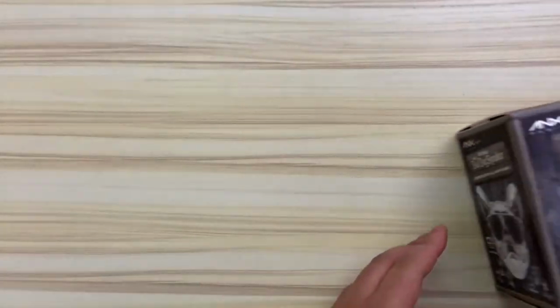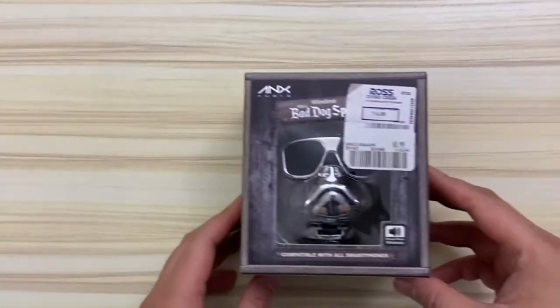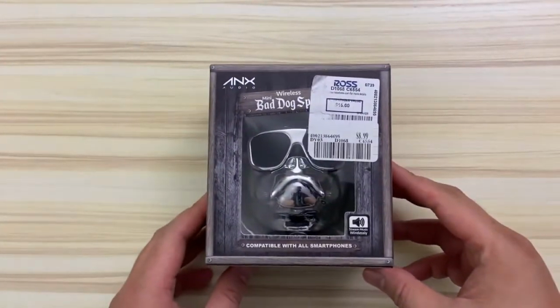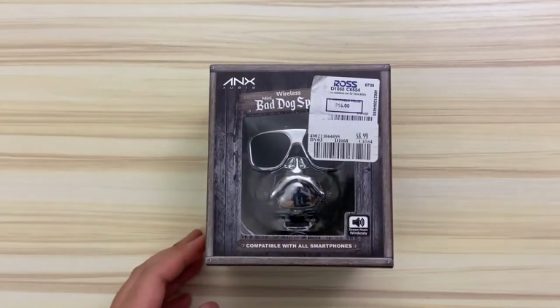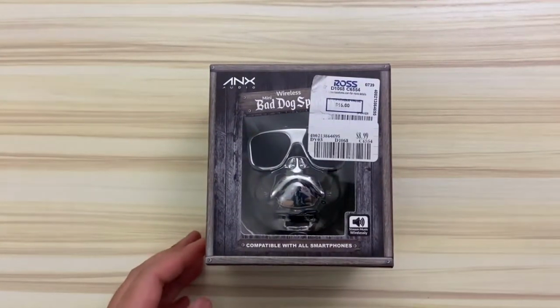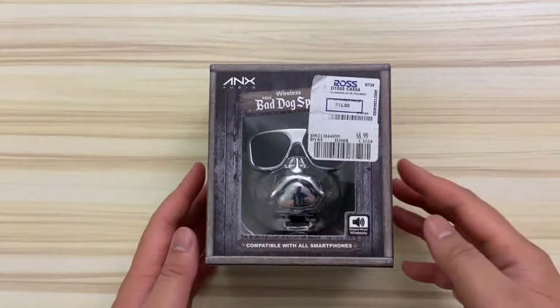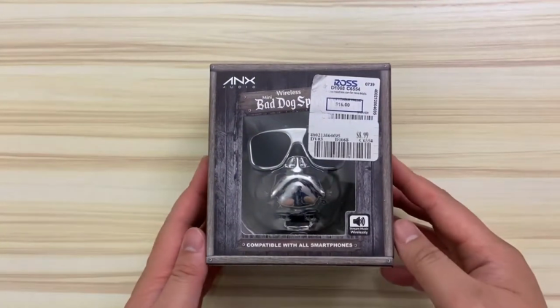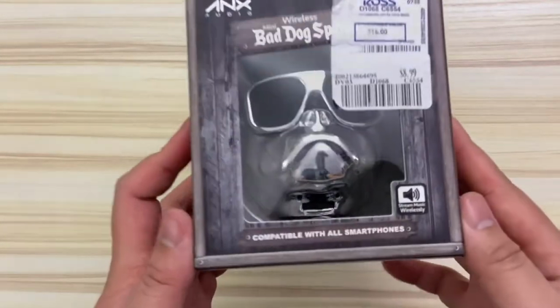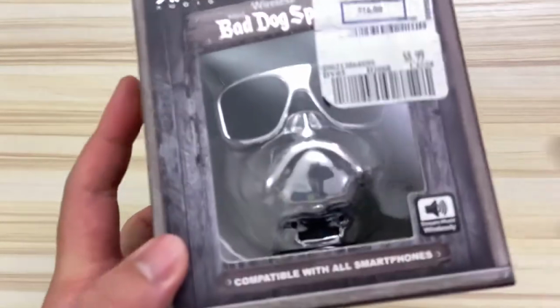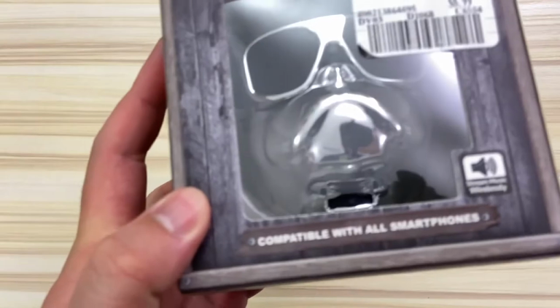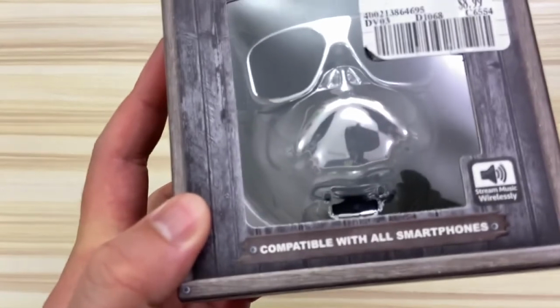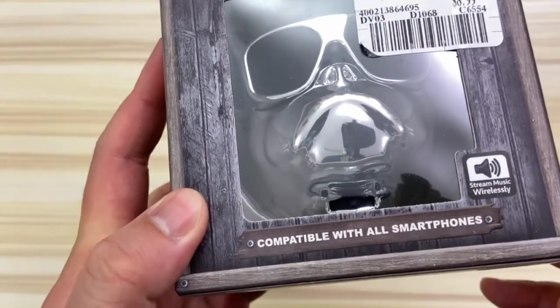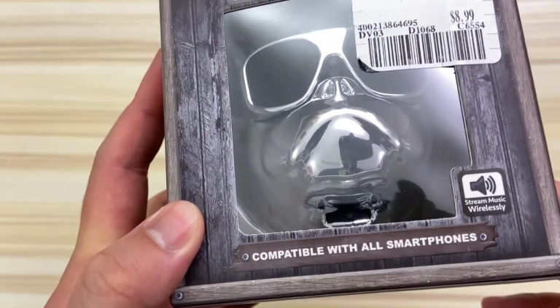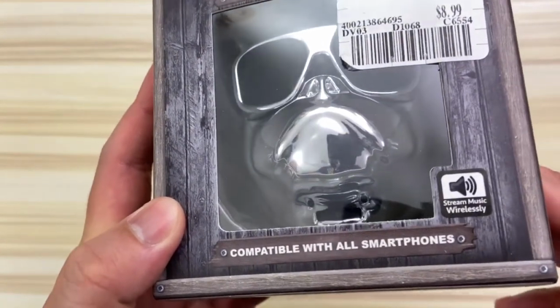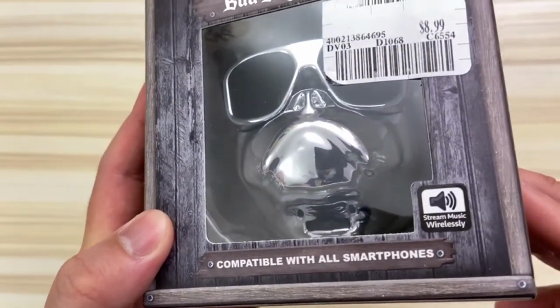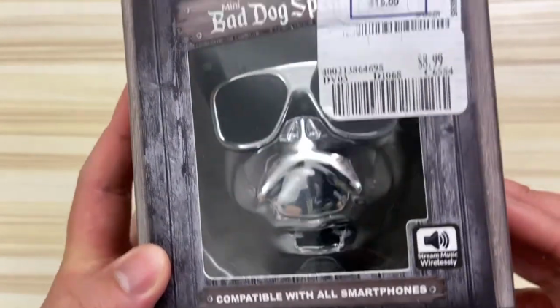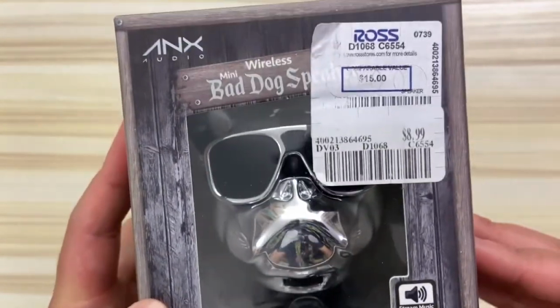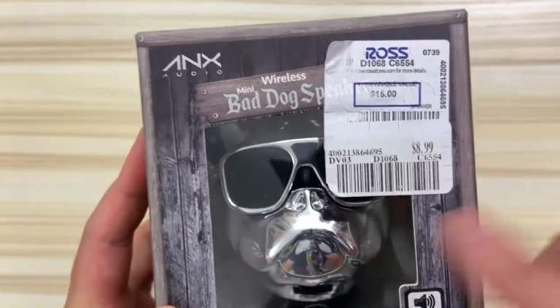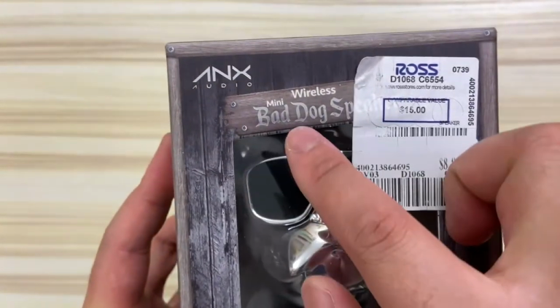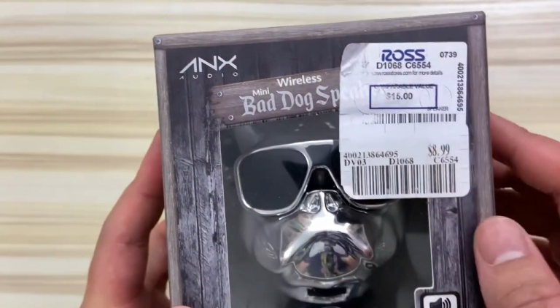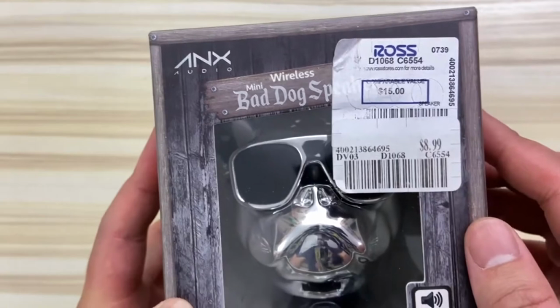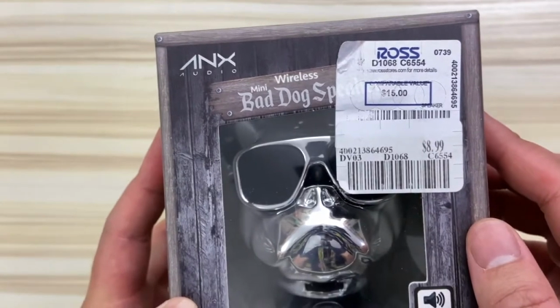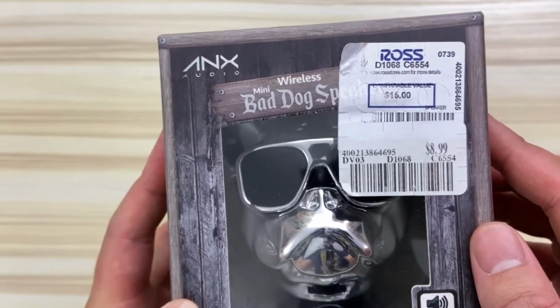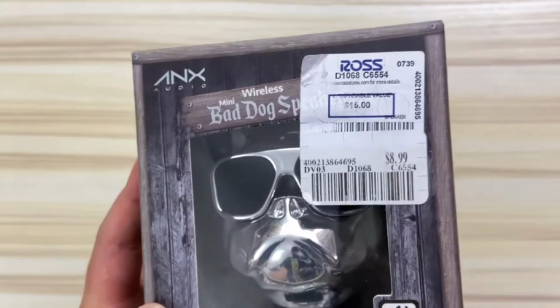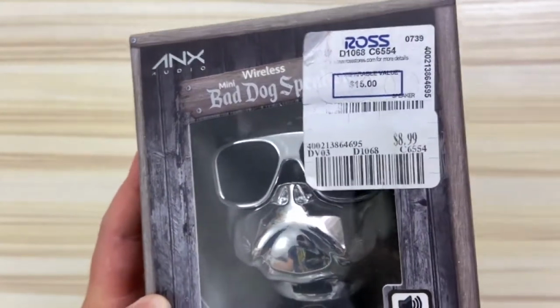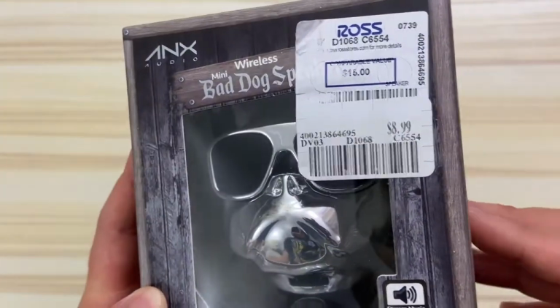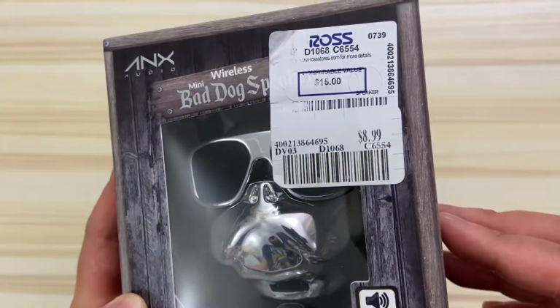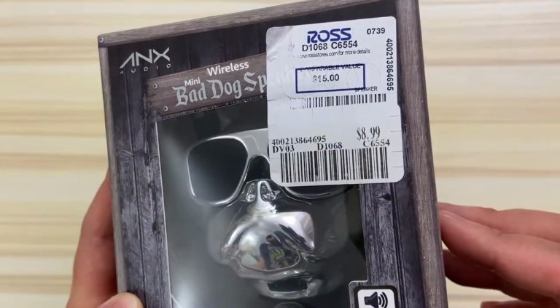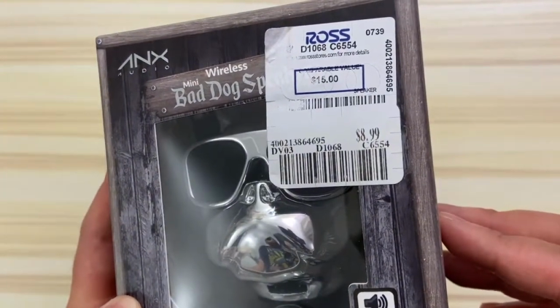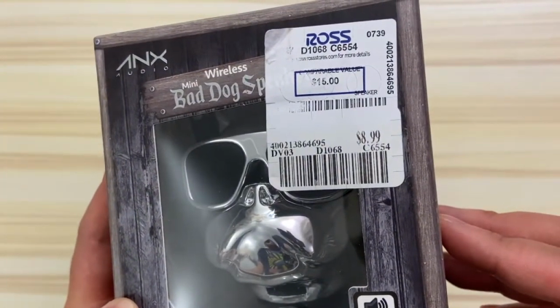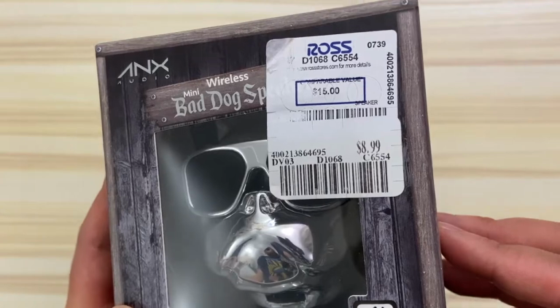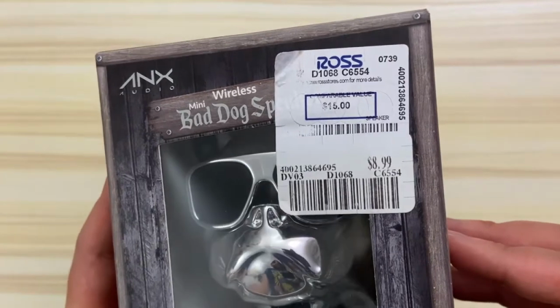Hi there, welcome to my channel. This is the ANX Audio Wireless Mini Bad Dog Speaker — and no, you're not a bad dog. I'm pretty sure they're referring to this pup's cool look and that he looks bad. Good Frenchie.